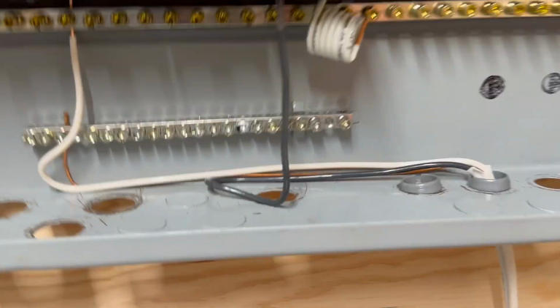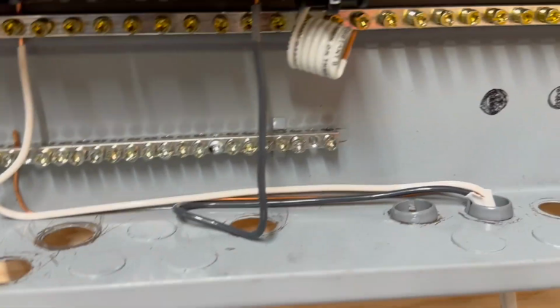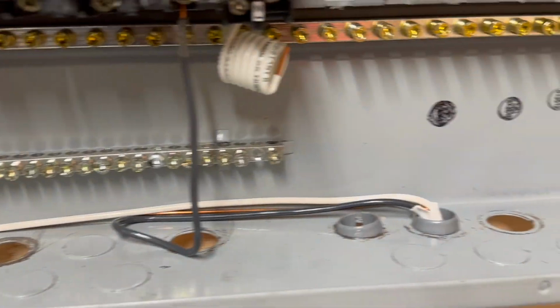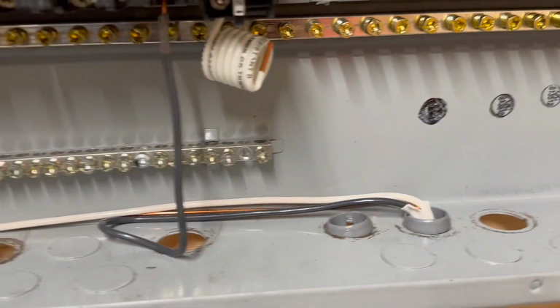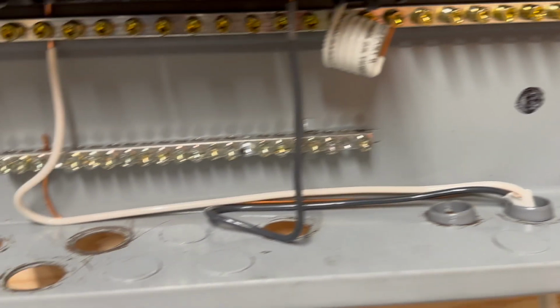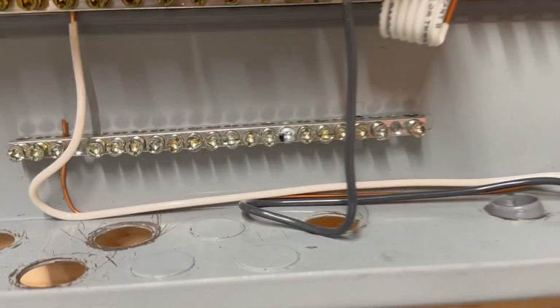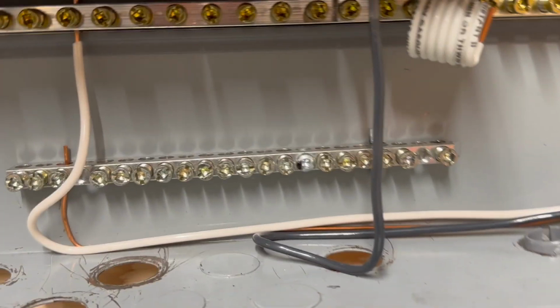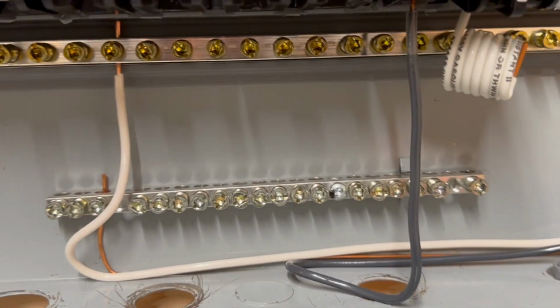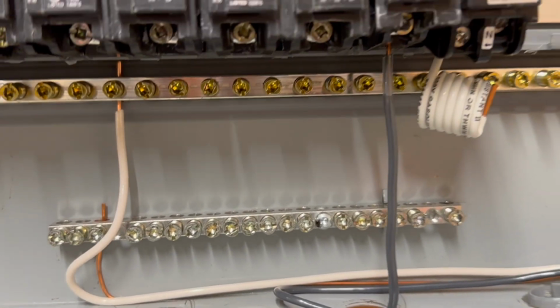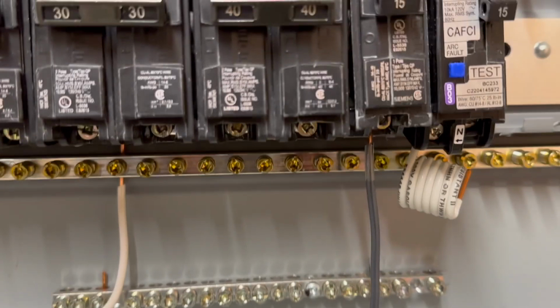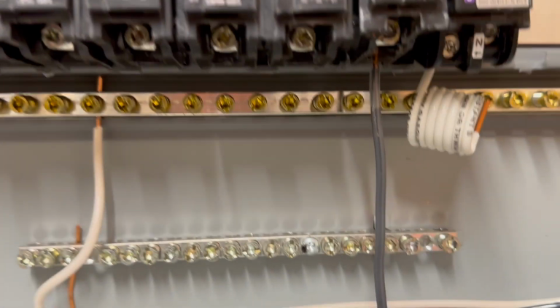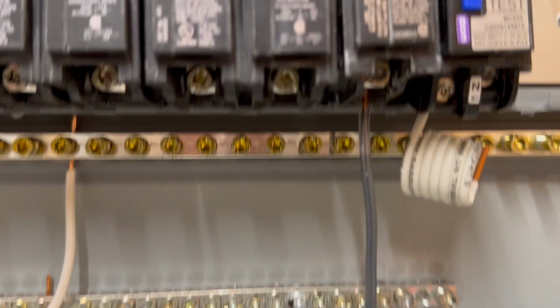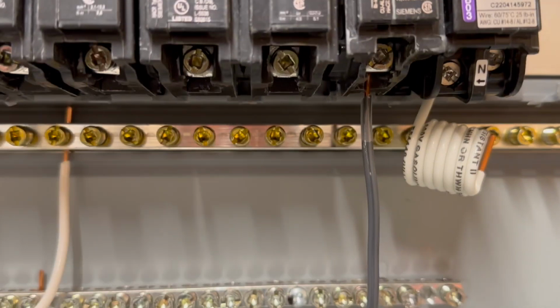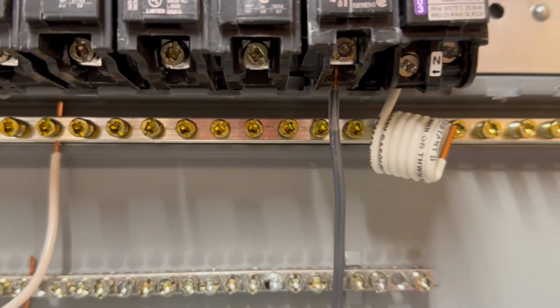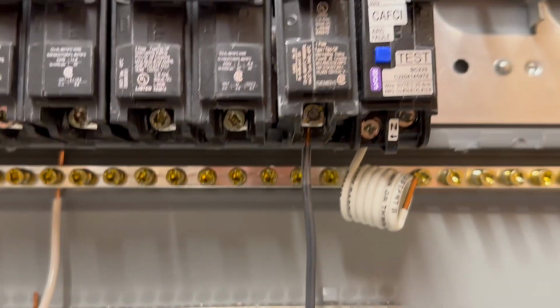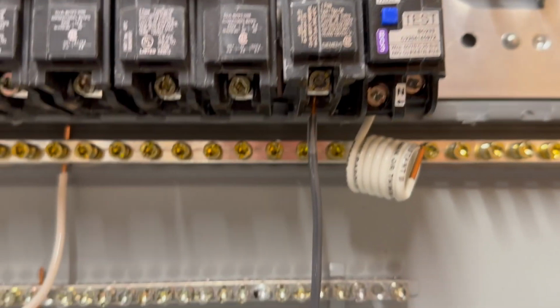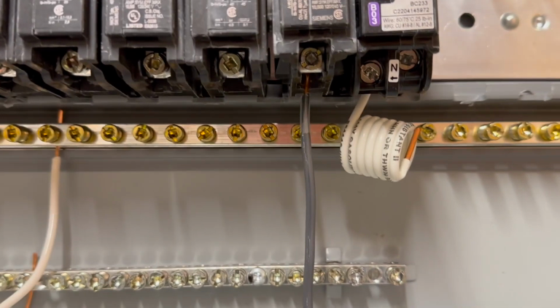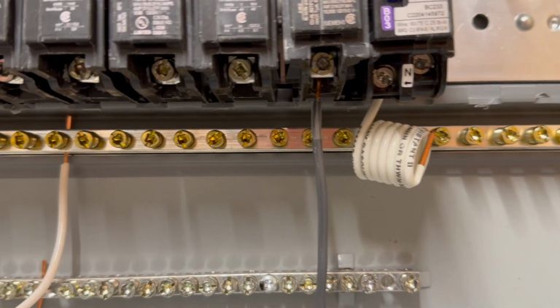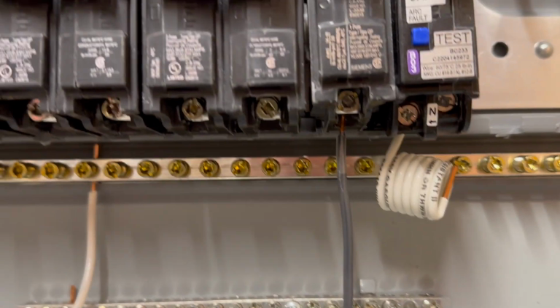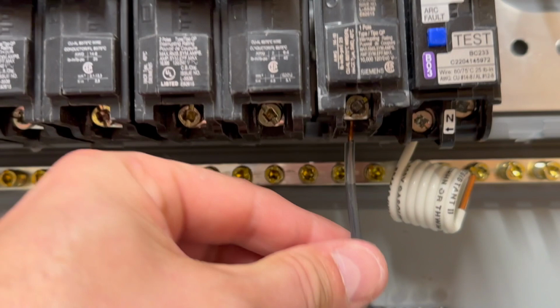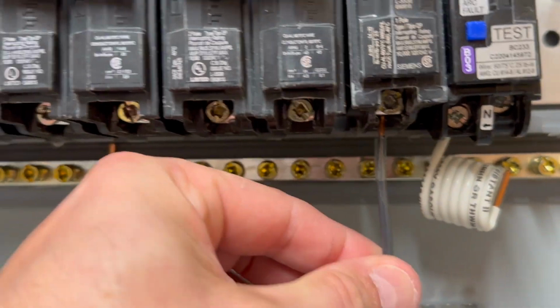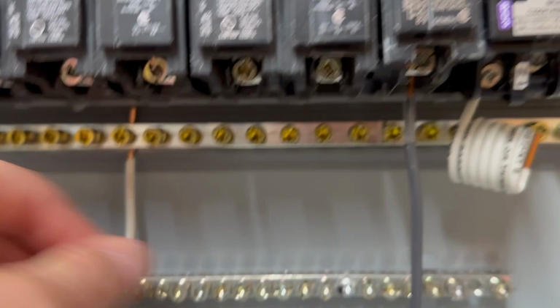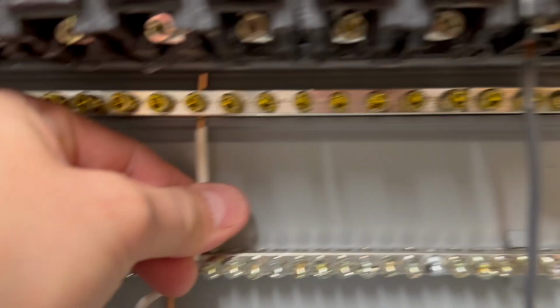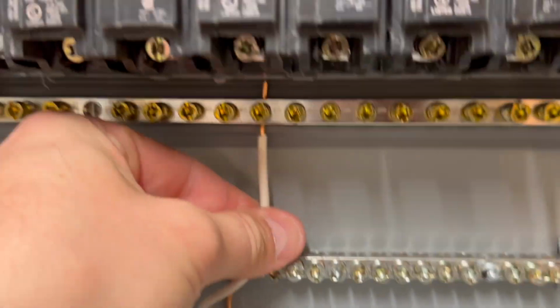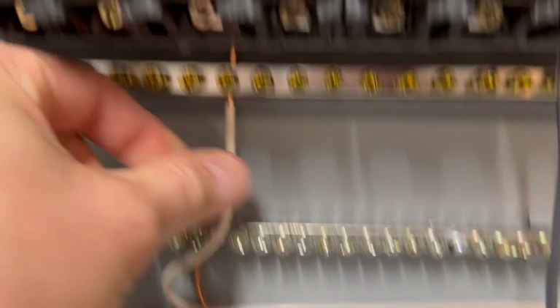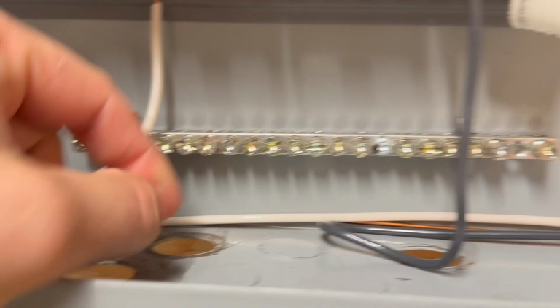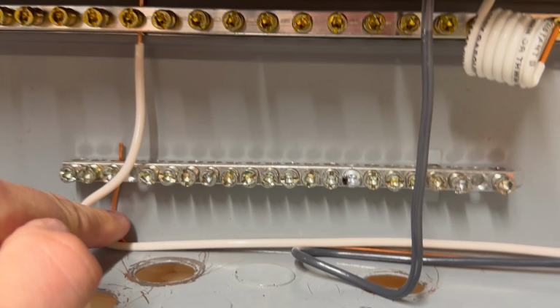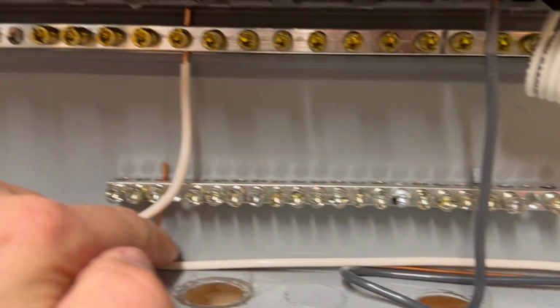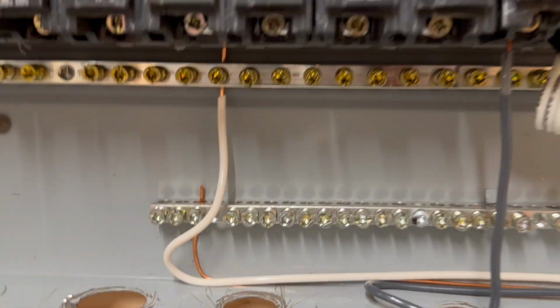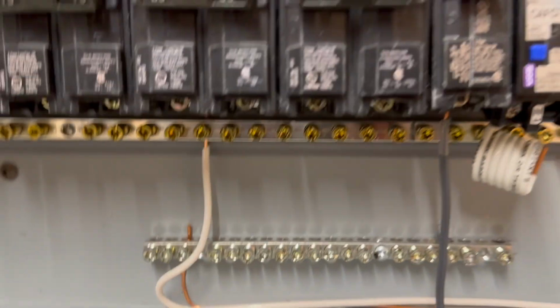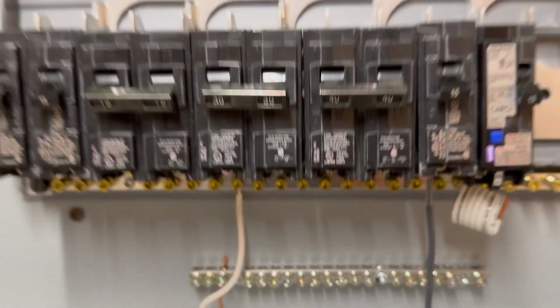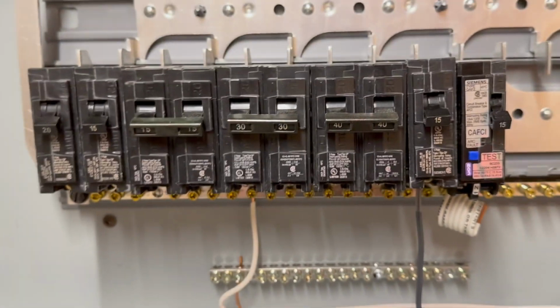This is kind of what that looks like. You have the wire coming in, the breaker, and the black wire is basically hooked up to the breaker right there. Give everything a little tug just to make sure nothing falls out, and you are good to go.